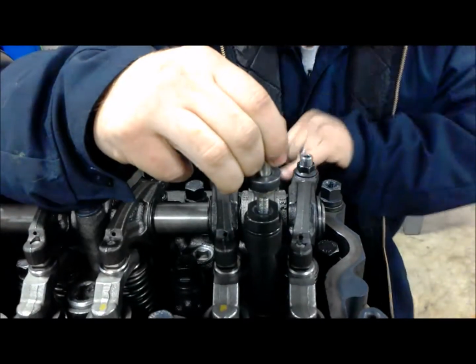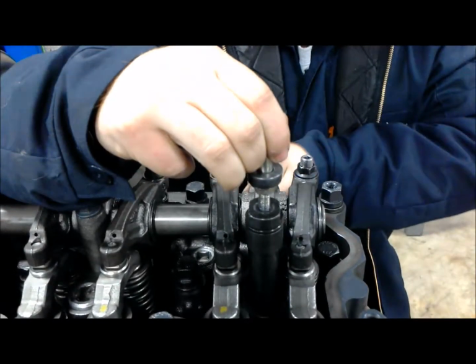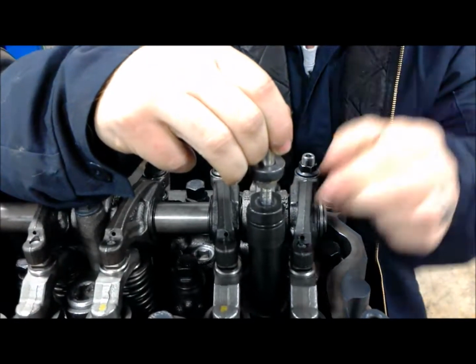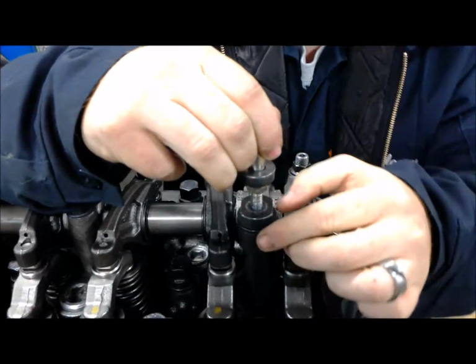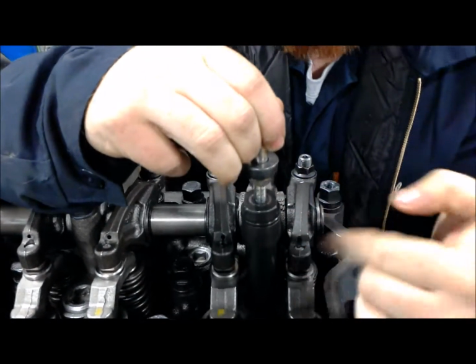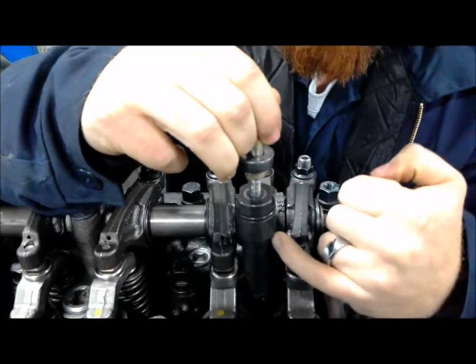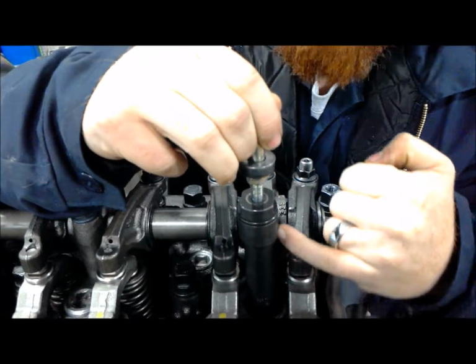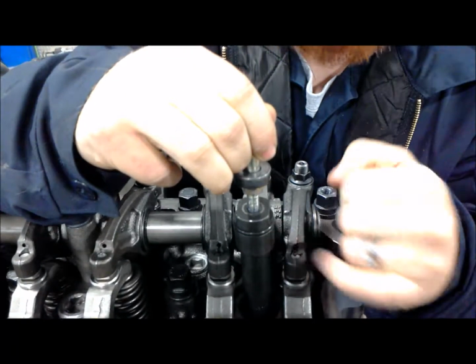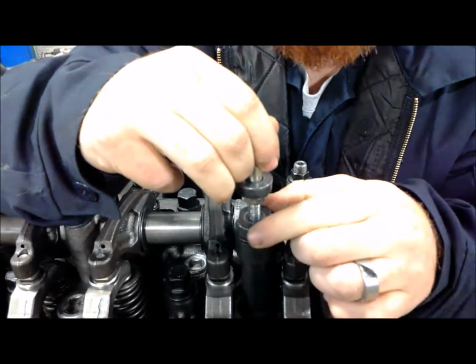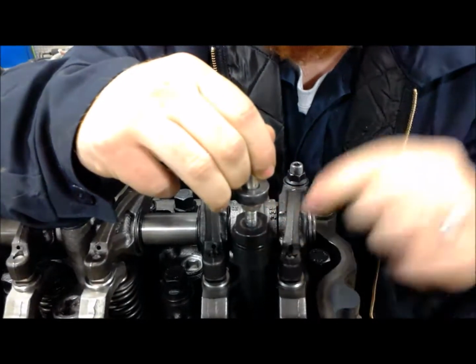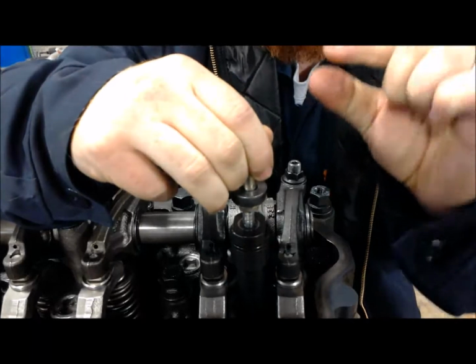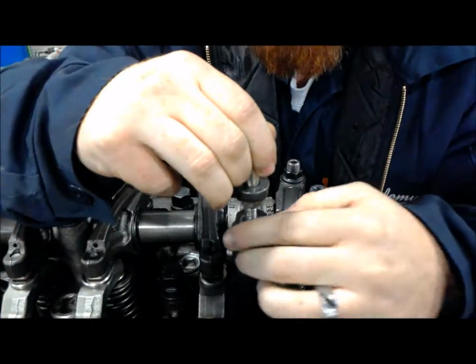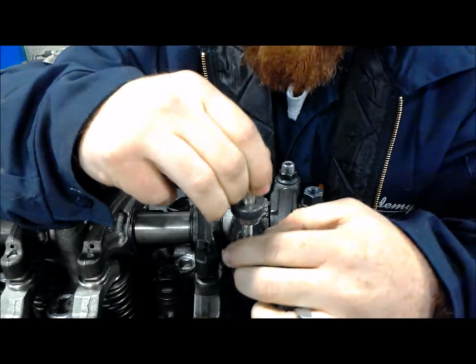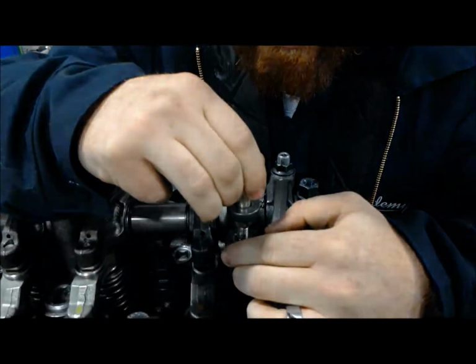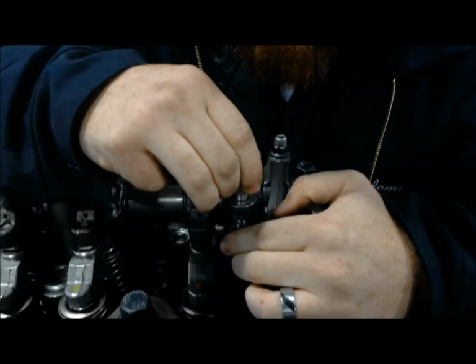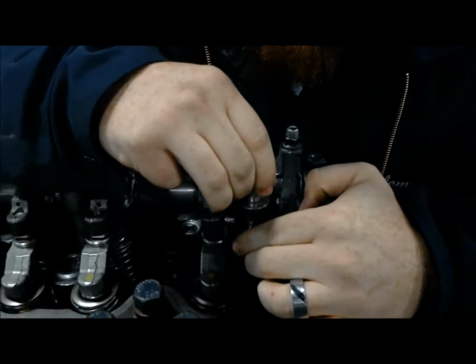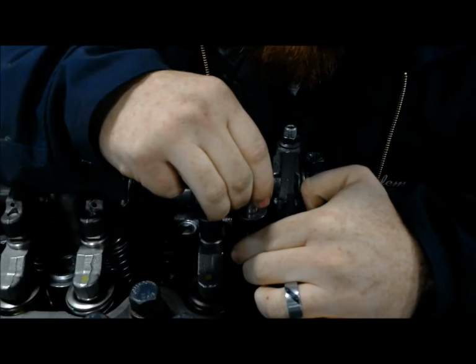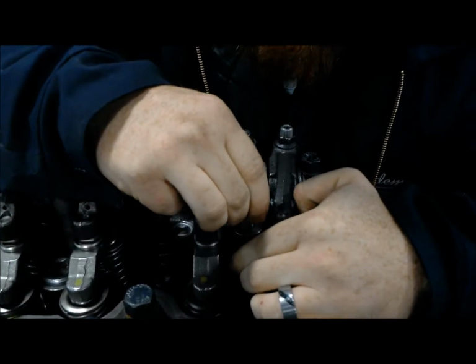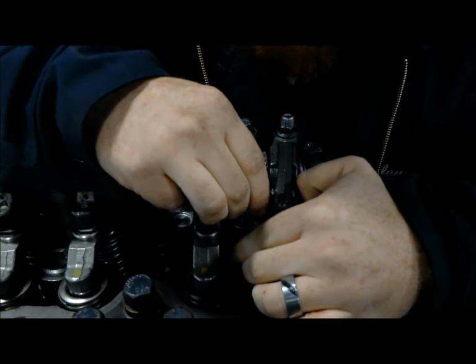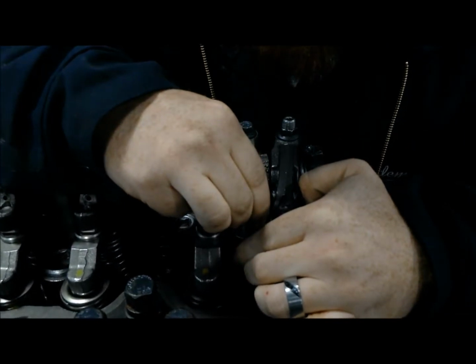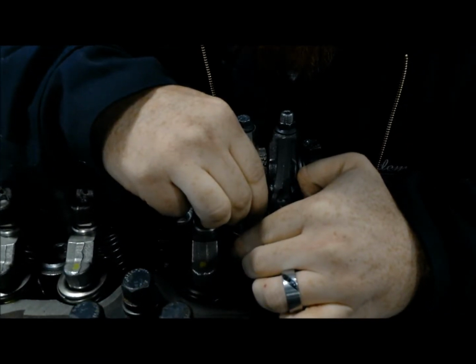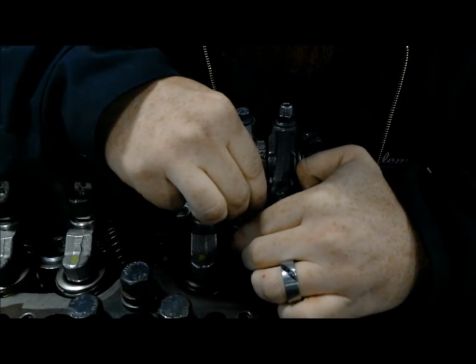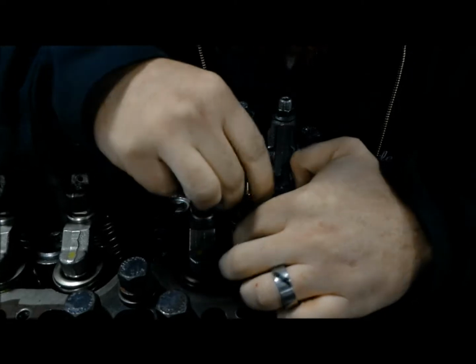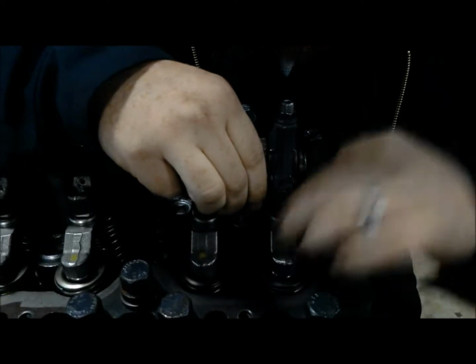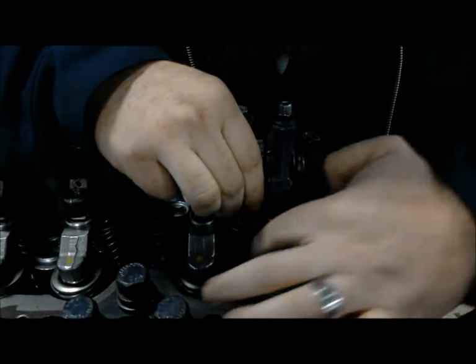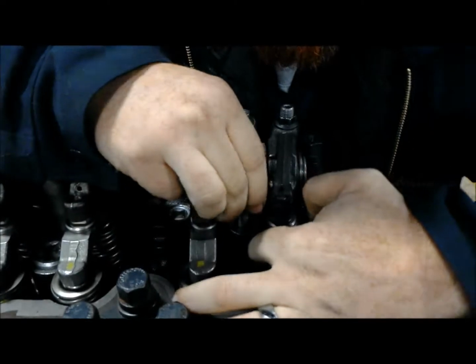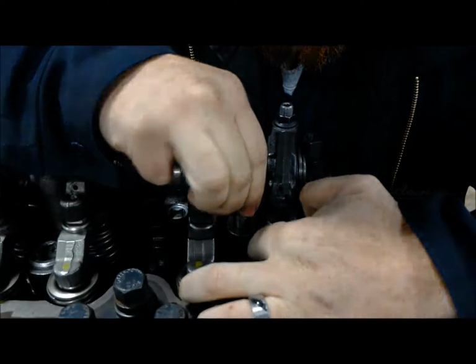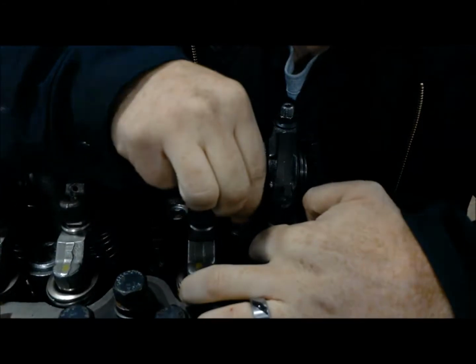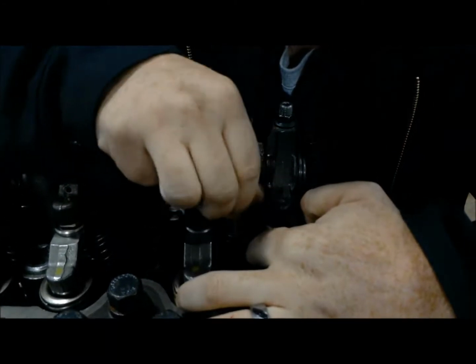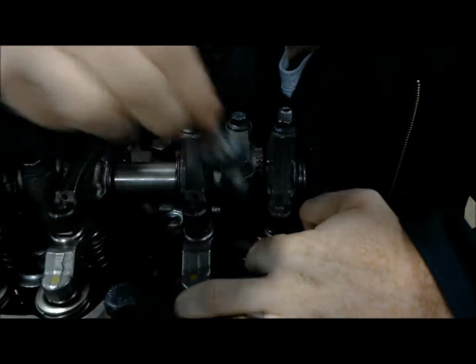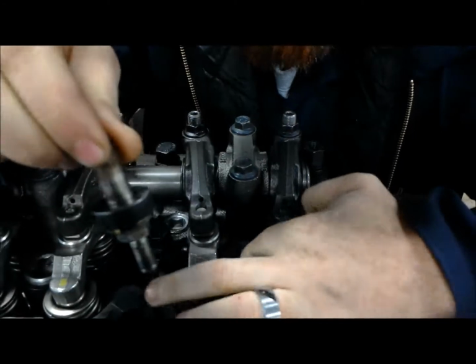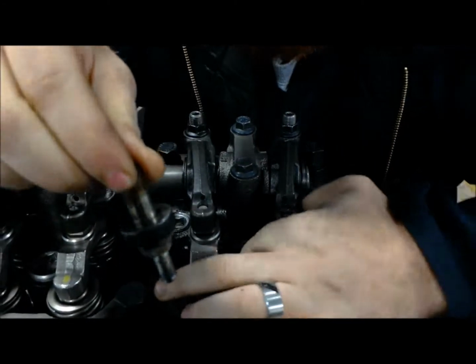Now that we have this injector out of the engine, it's time to check out a few parts on it. We need to check out this O-ring — look for any cracking or splits. That O-ring is really important to create your seal.